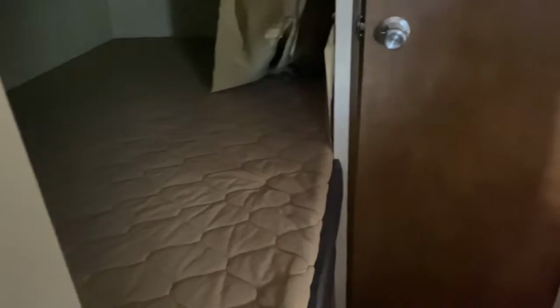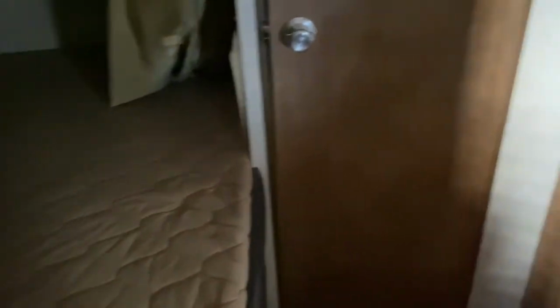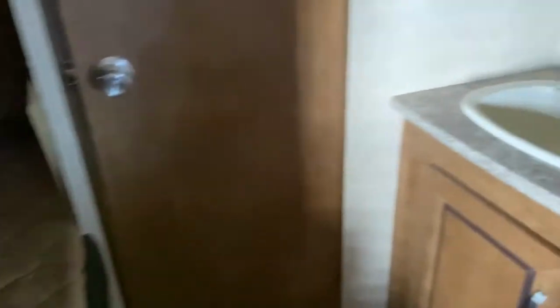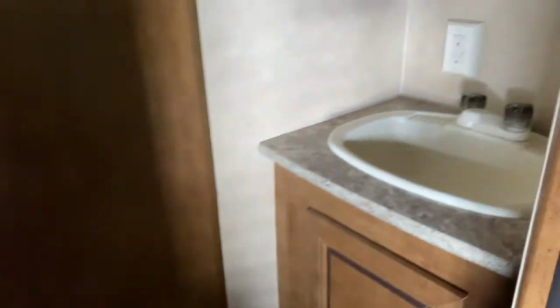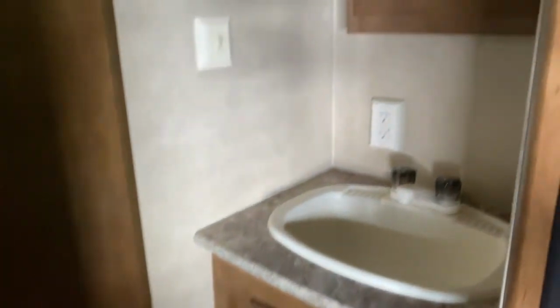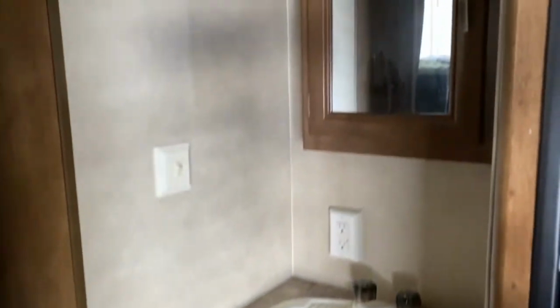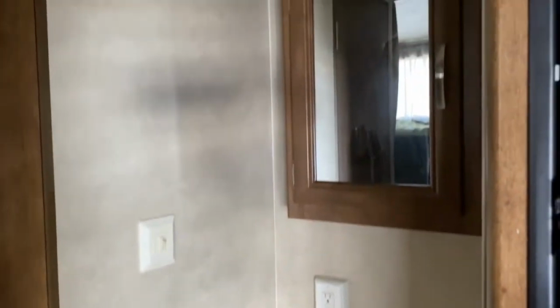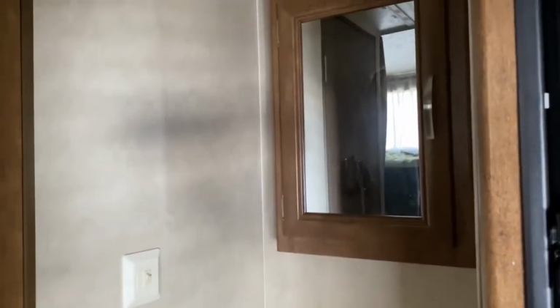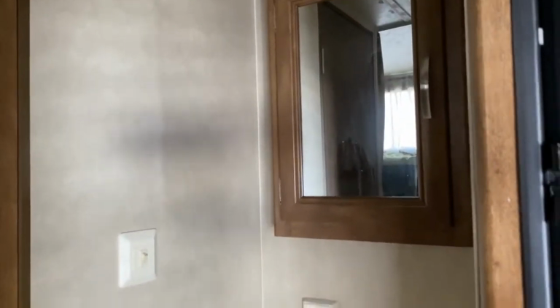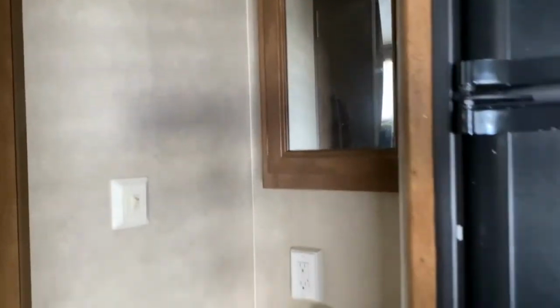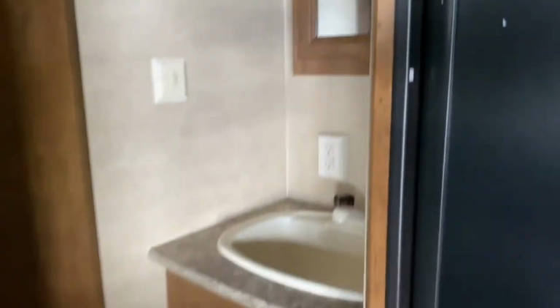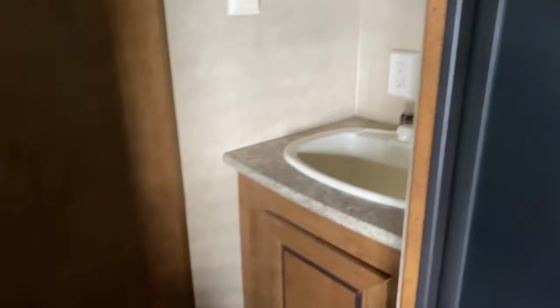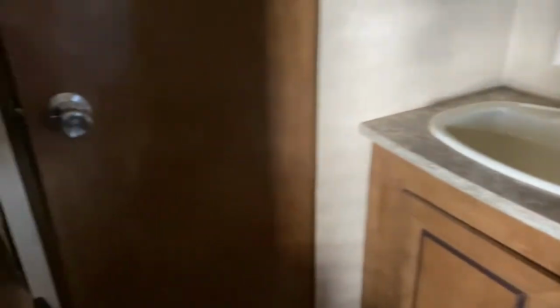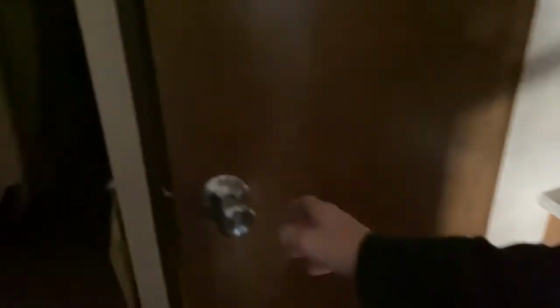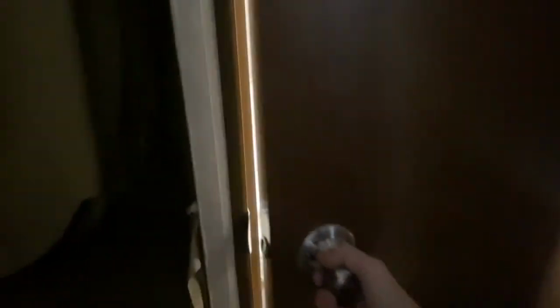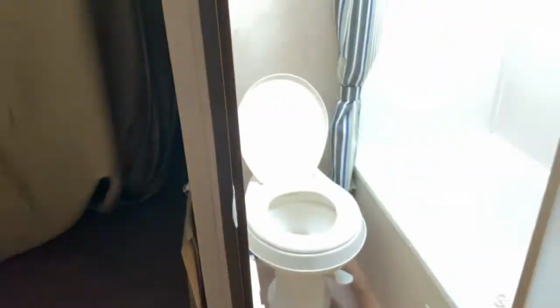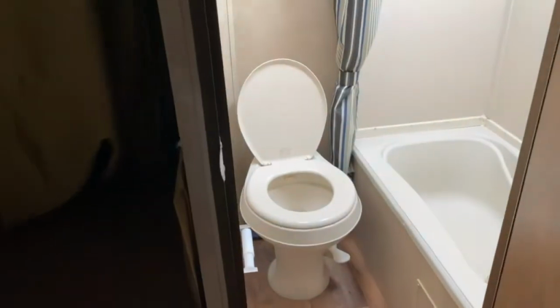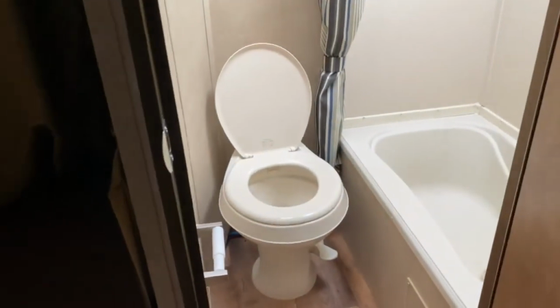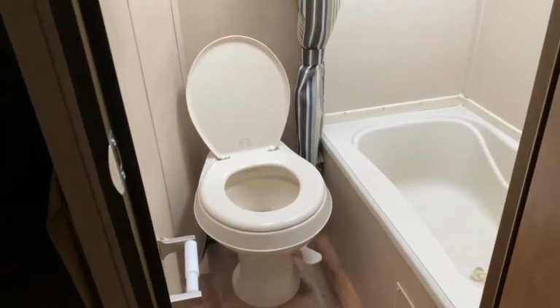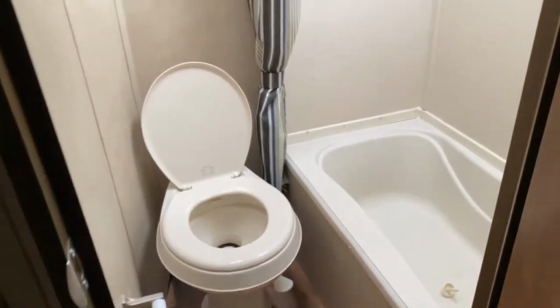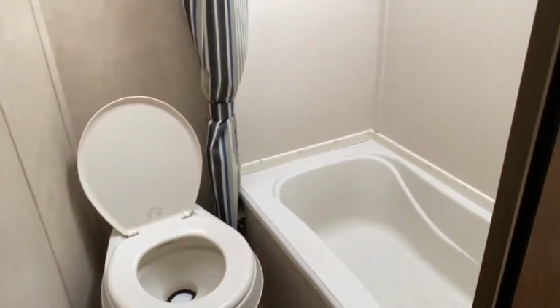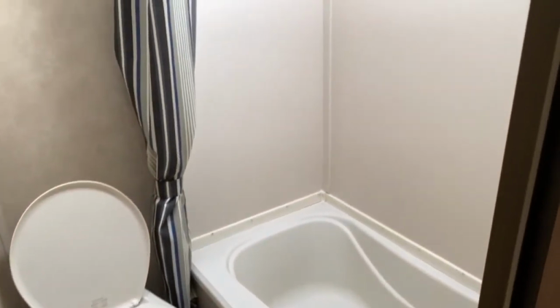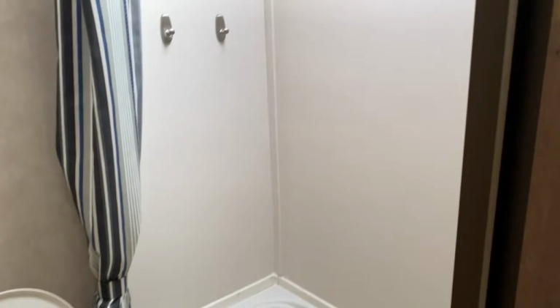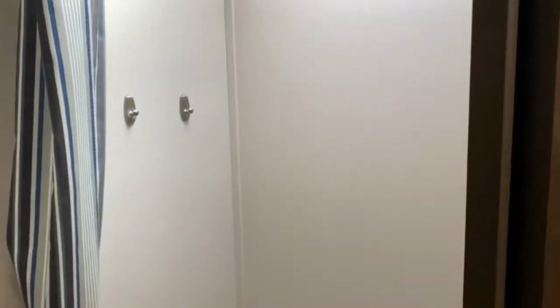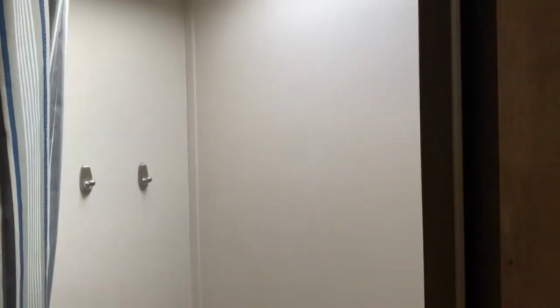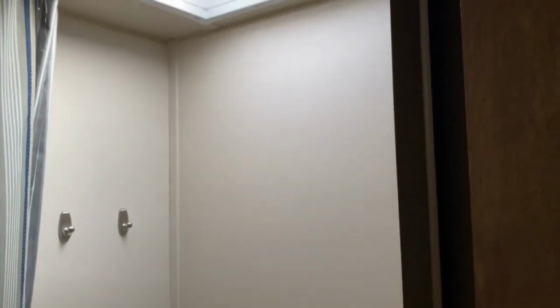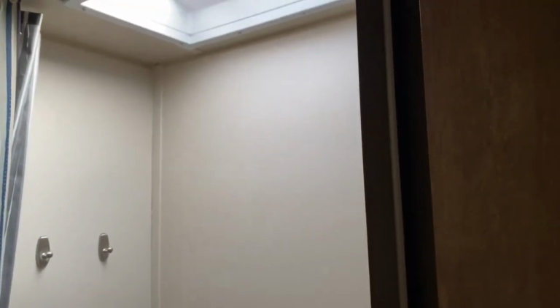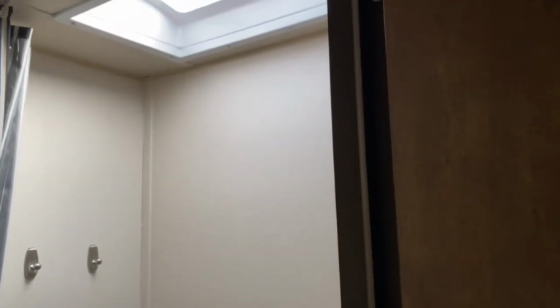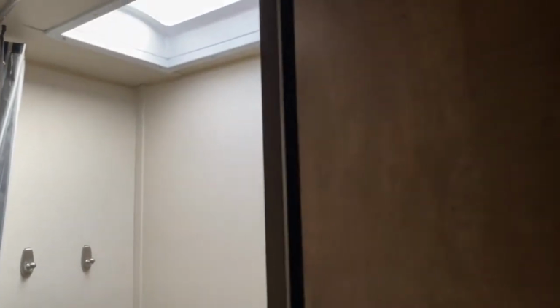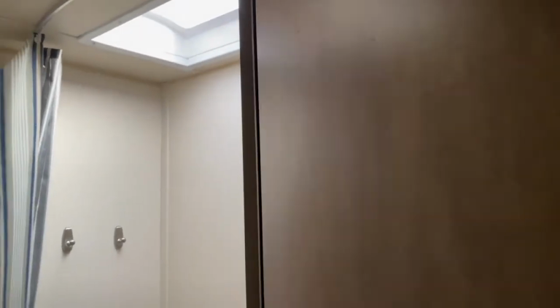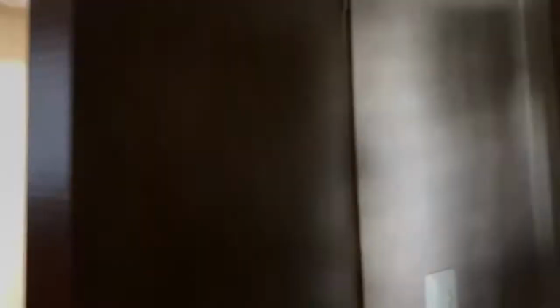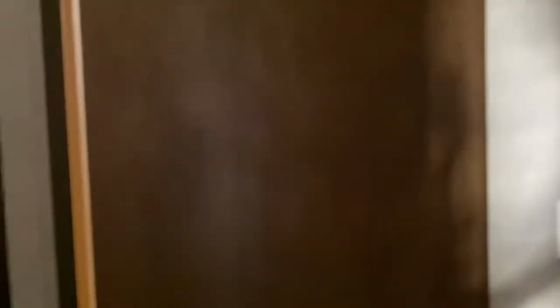Across from your bunks is your bathroom sink with a medicine cabinet and vanity. Back here is your toilet and shower-bathtub combo. It does have a skylight overhead which offers a little more headroom.